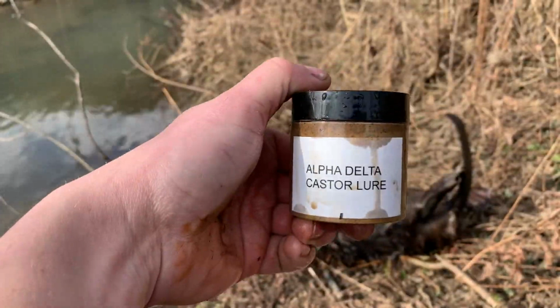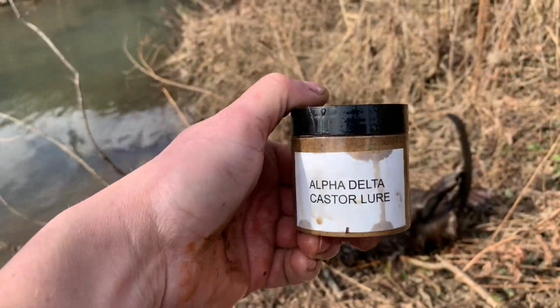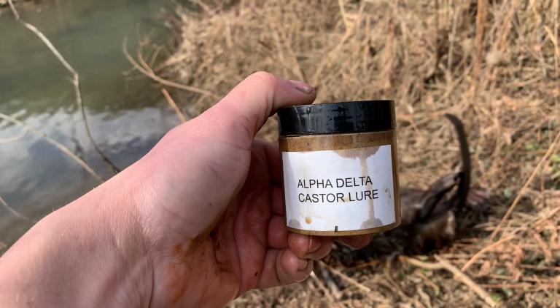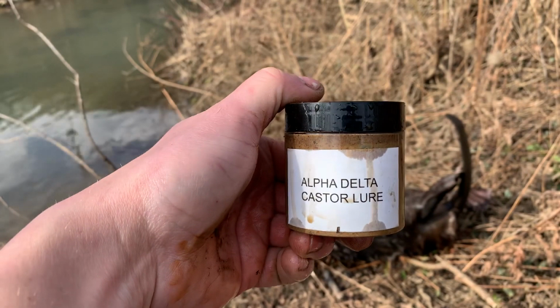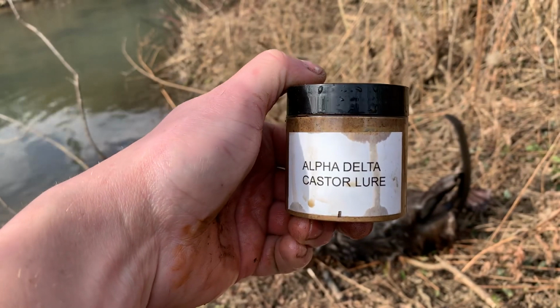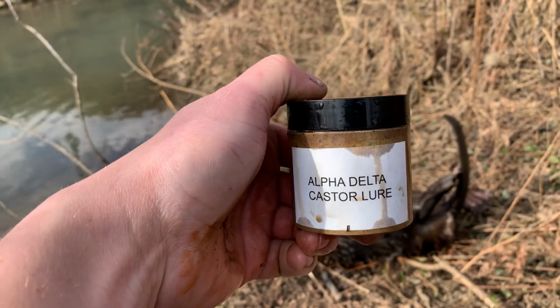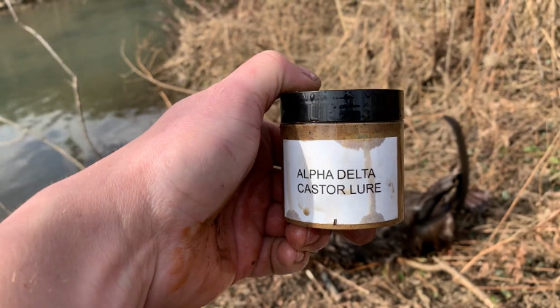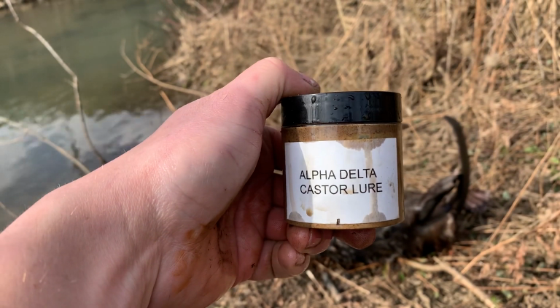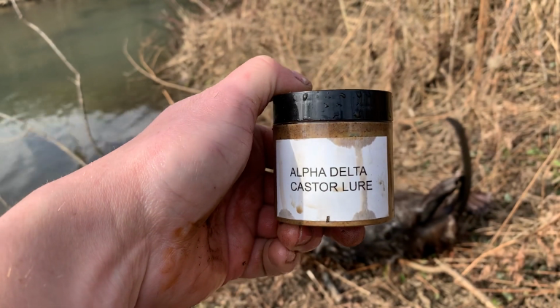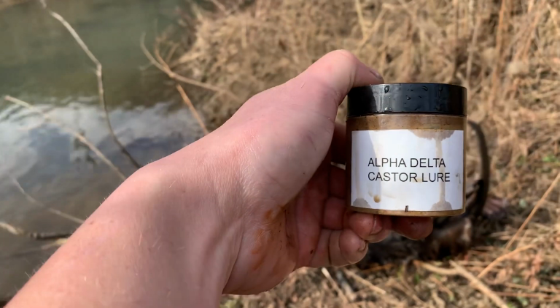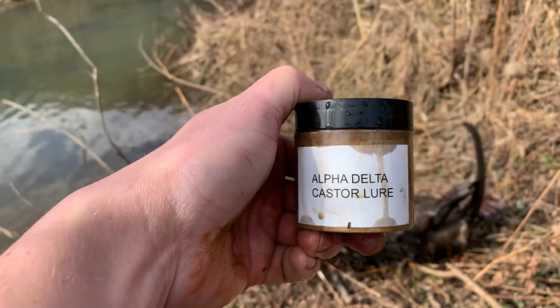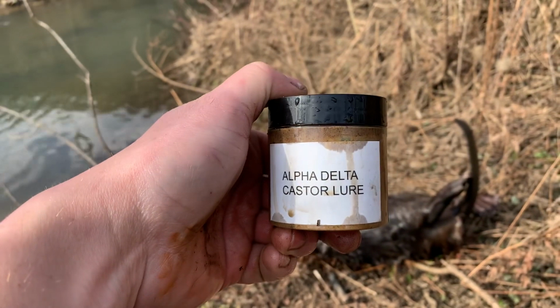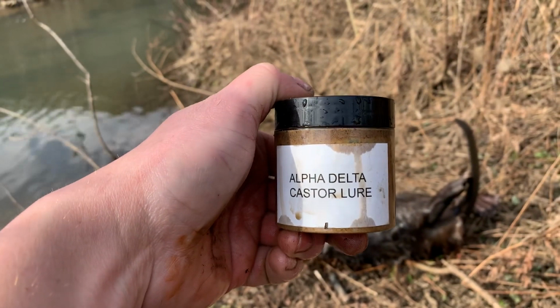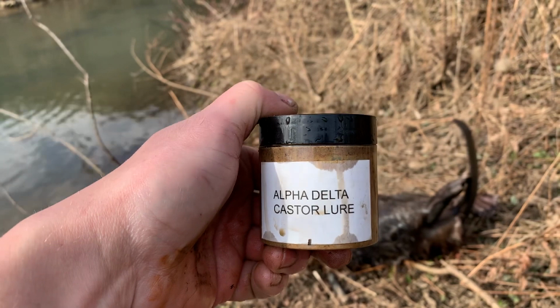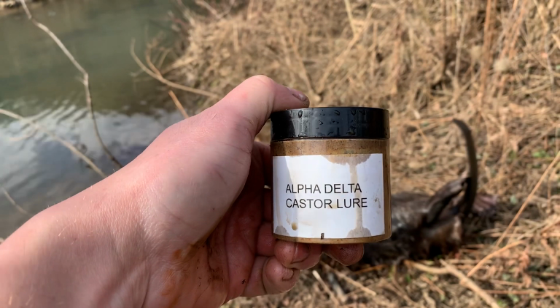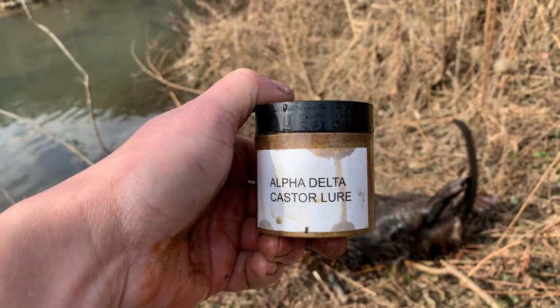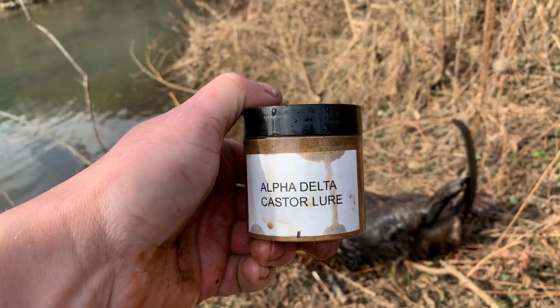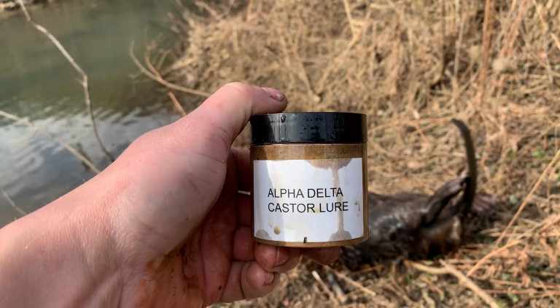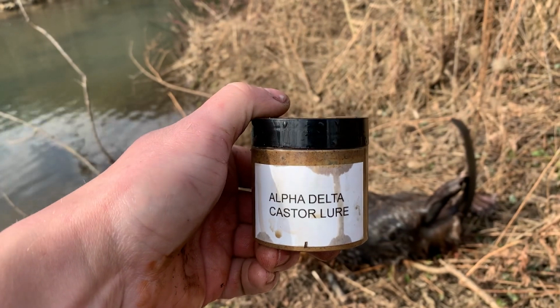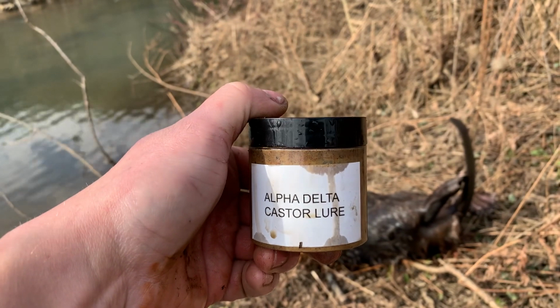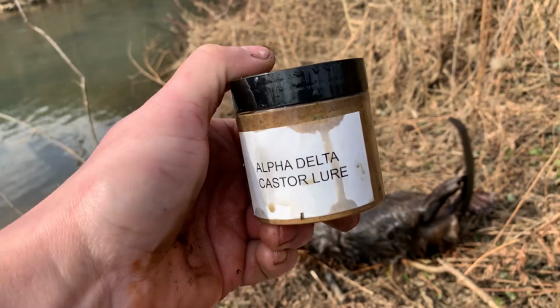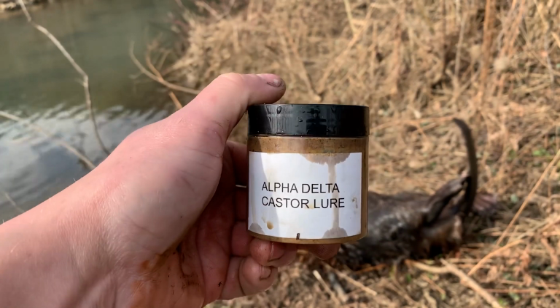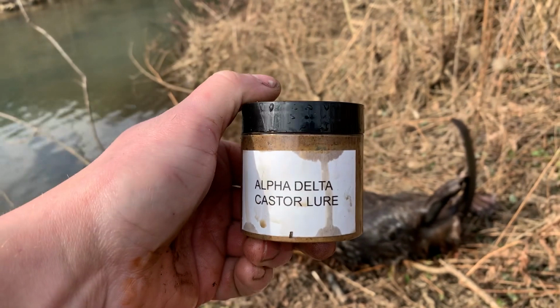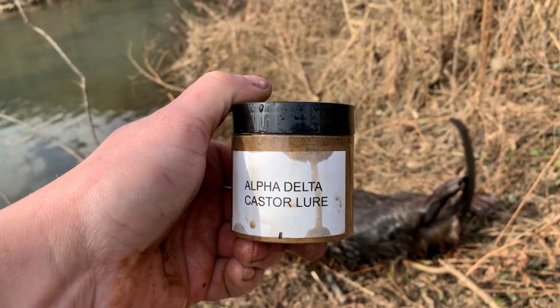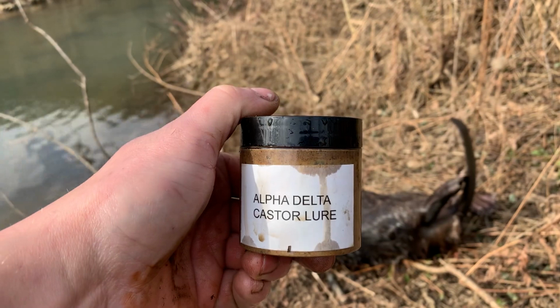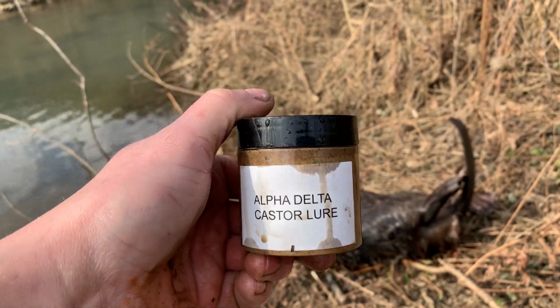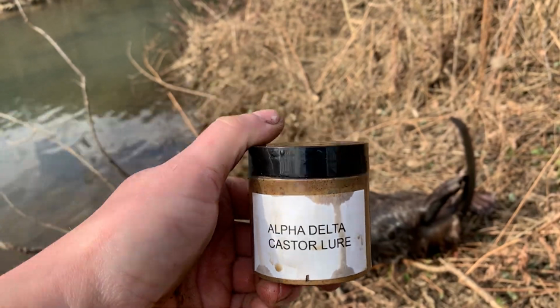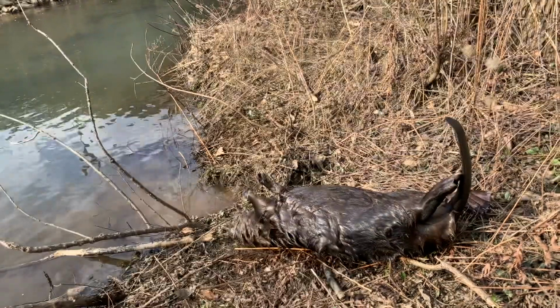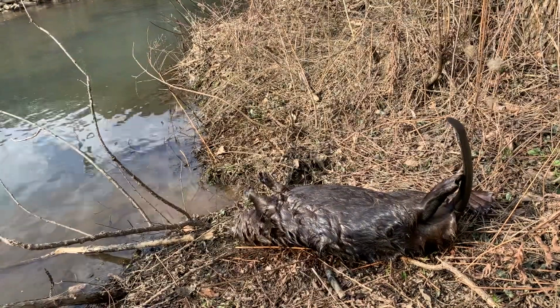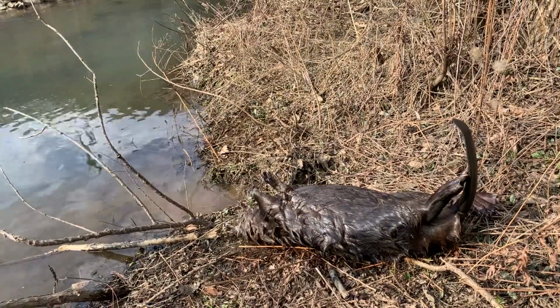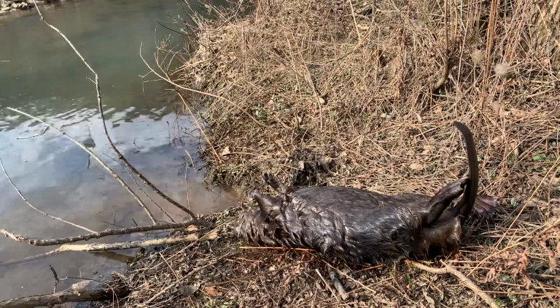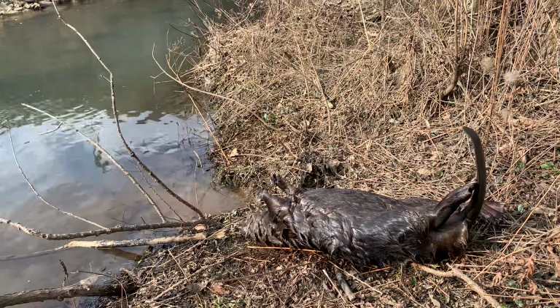Definitely works up north here, Dan. Heck of a lure you got going on there. Hope you make more — I know it'll sell out again. And until next time, everyone.